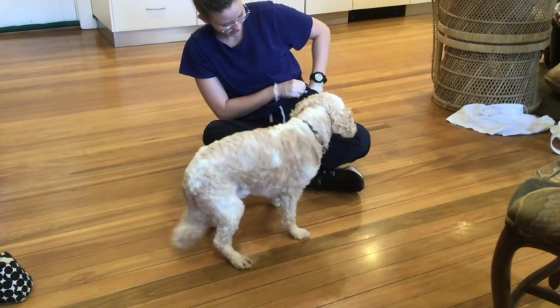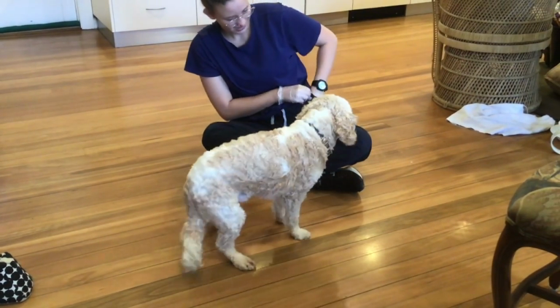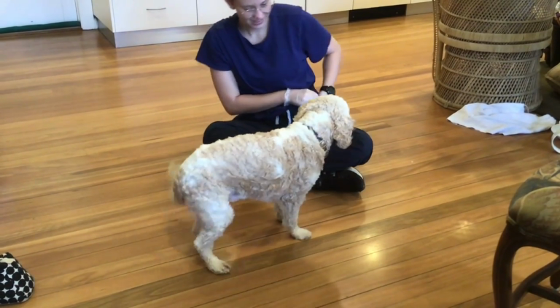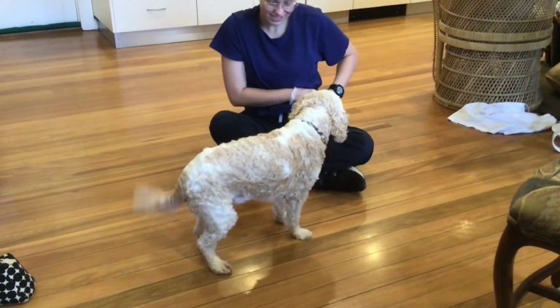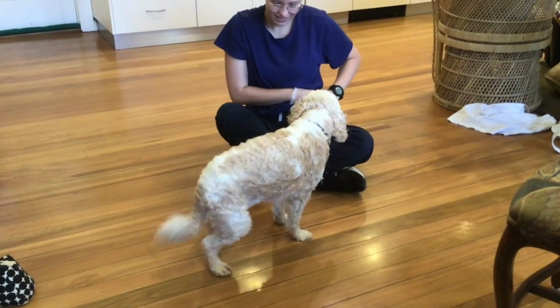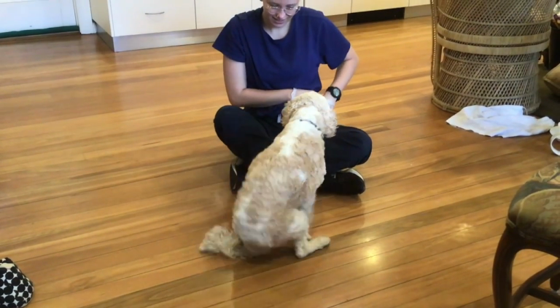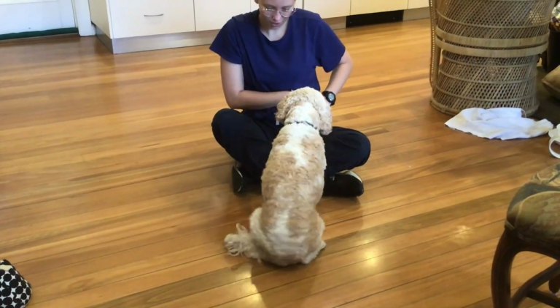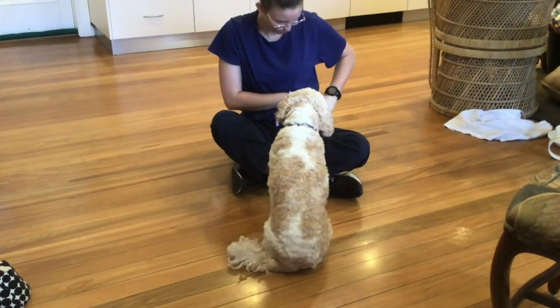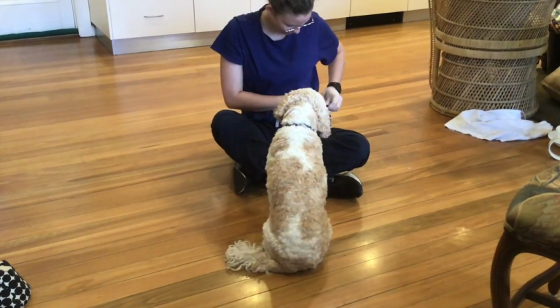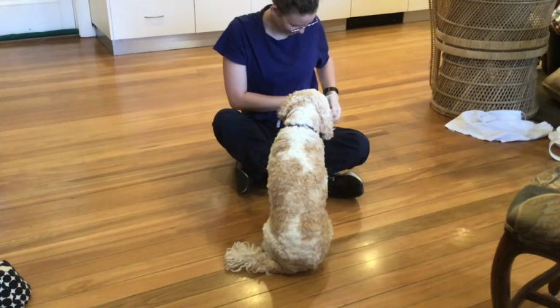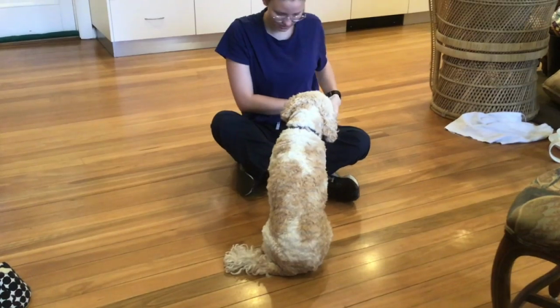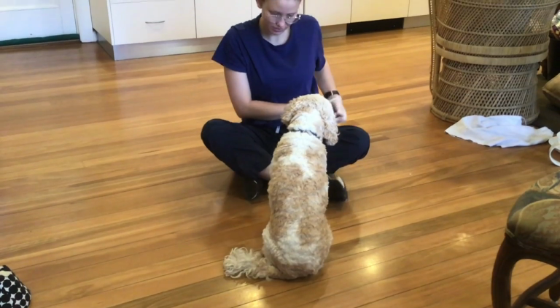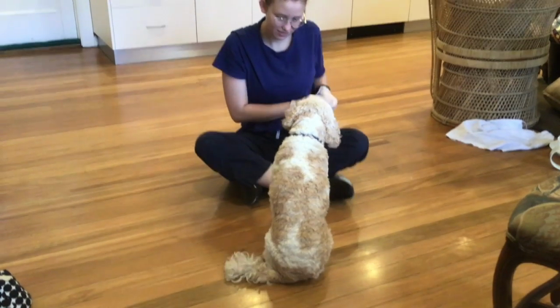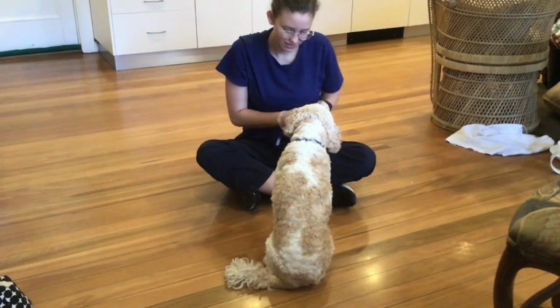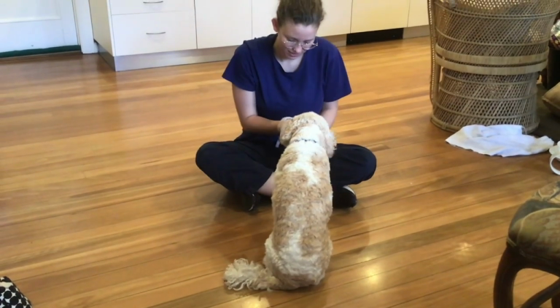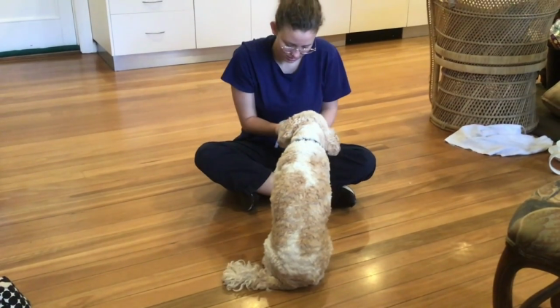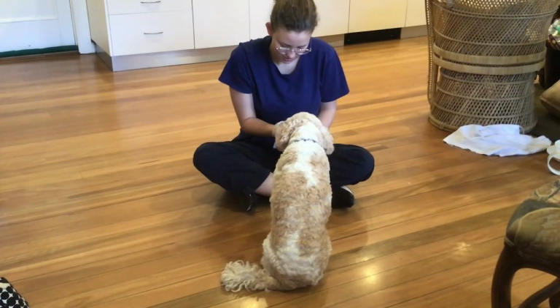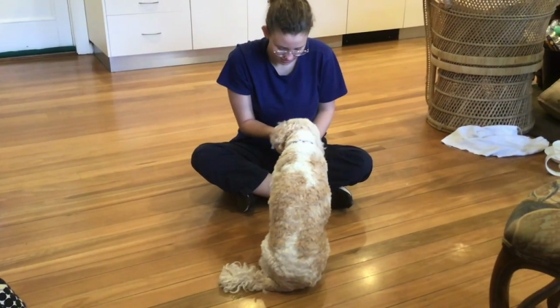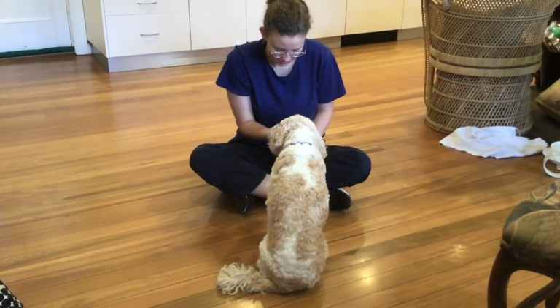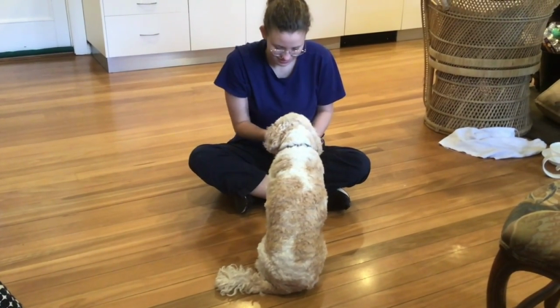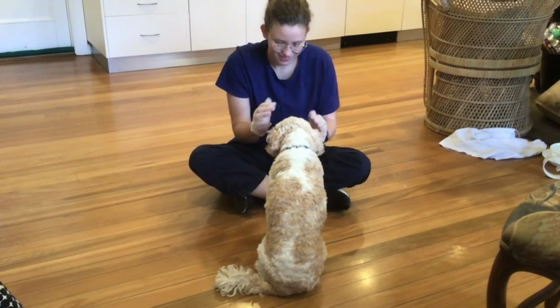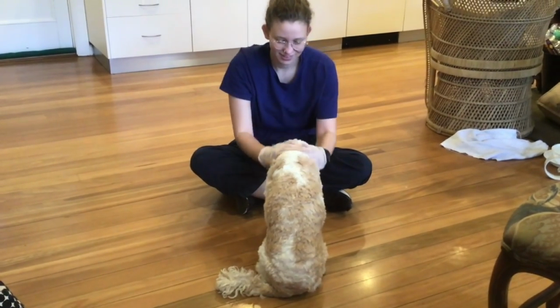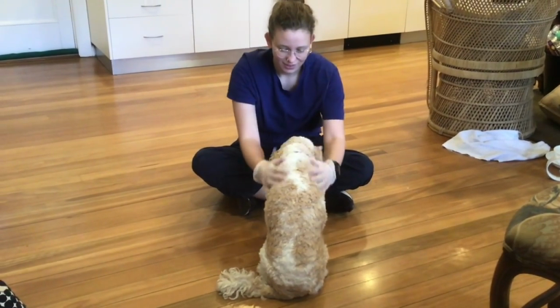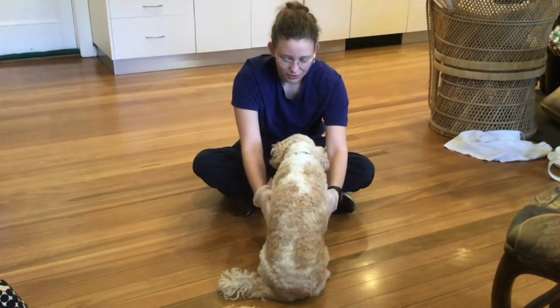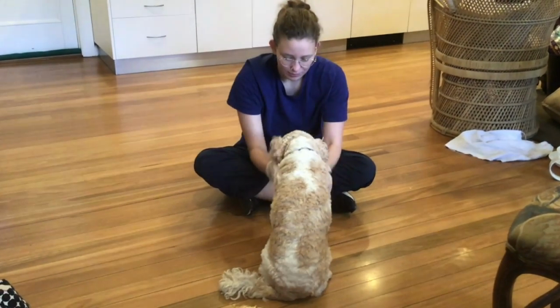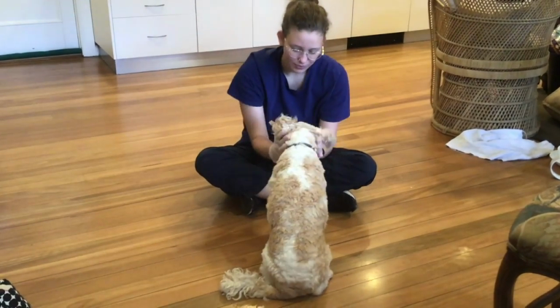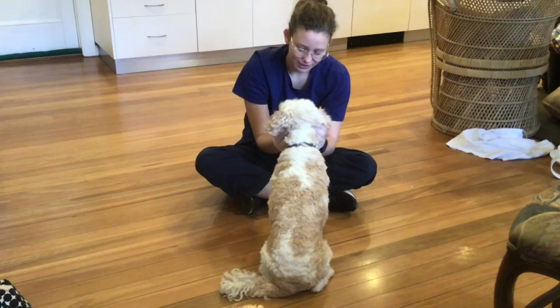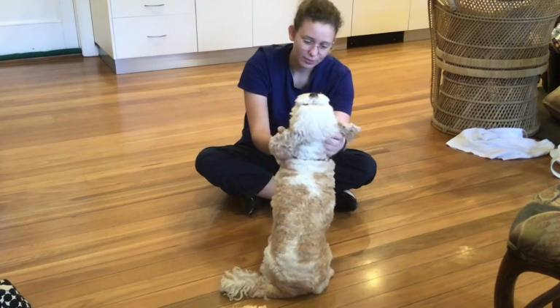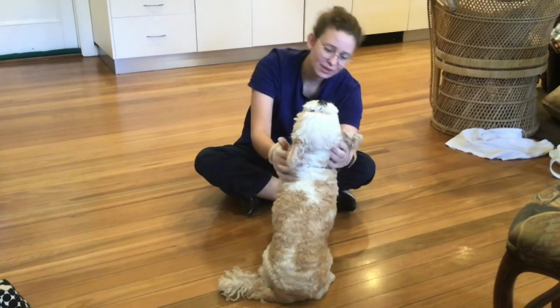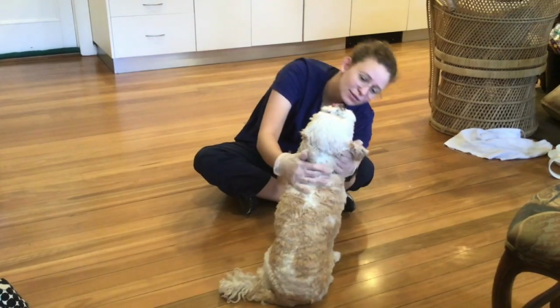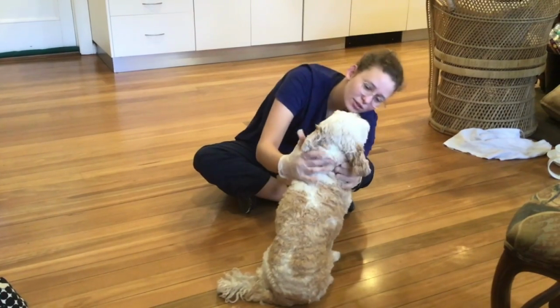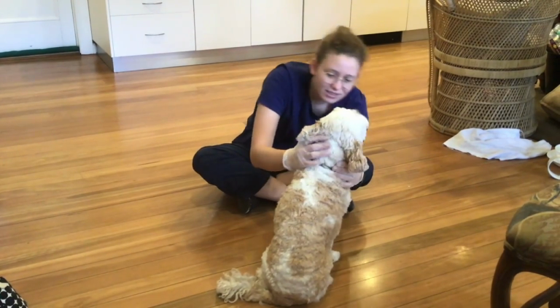Can you sit? Good boy. Look at your ears.